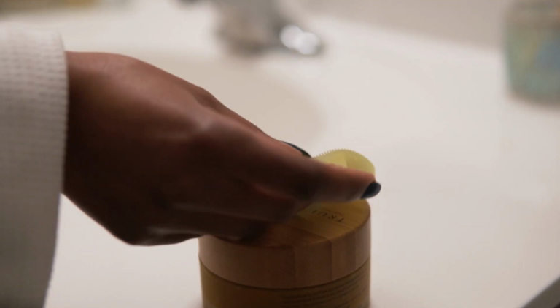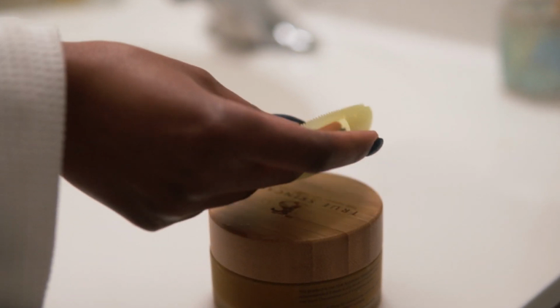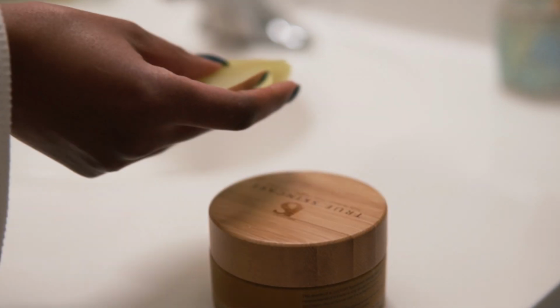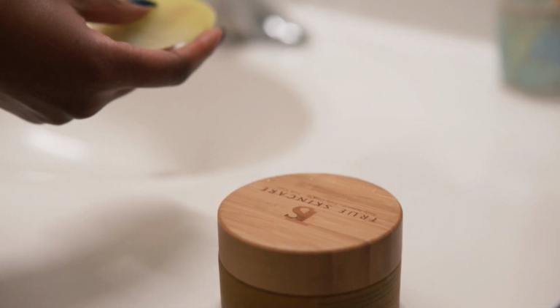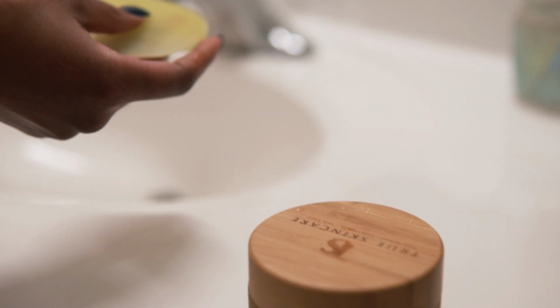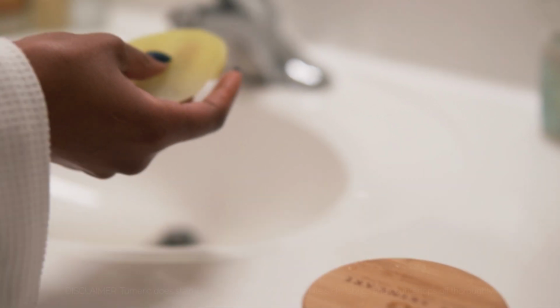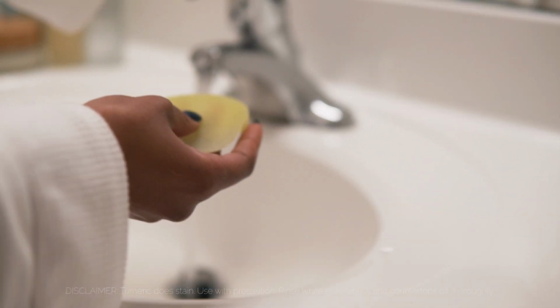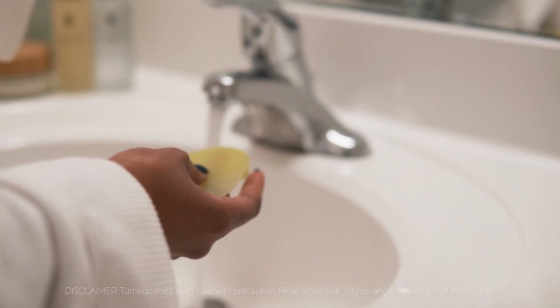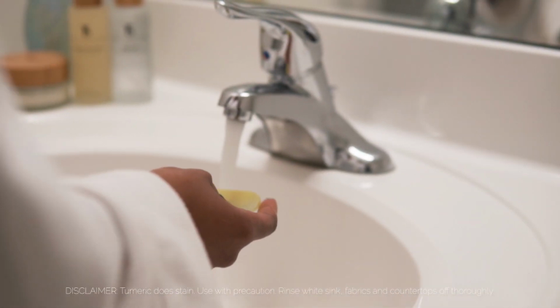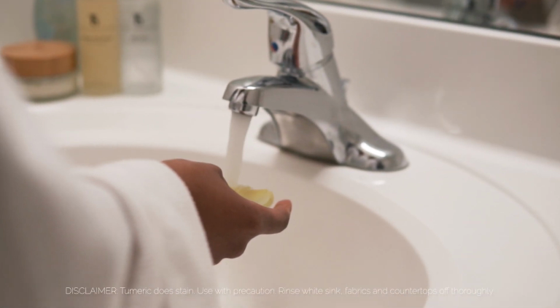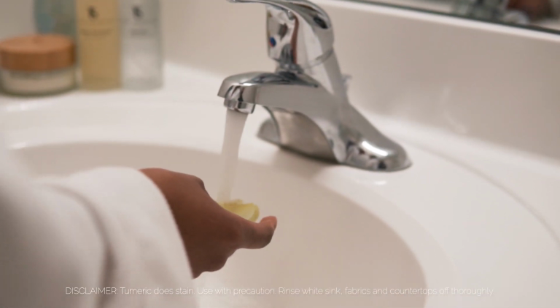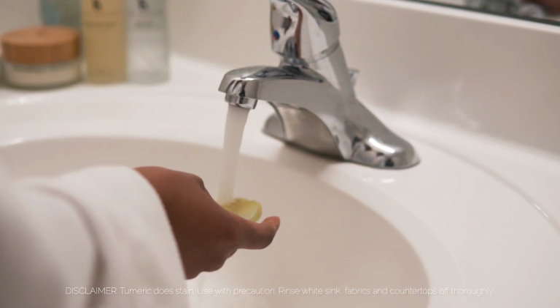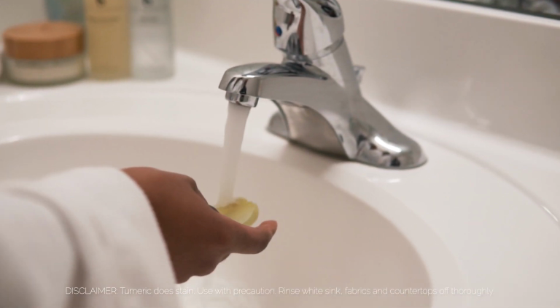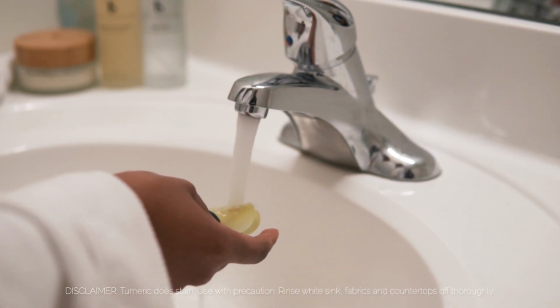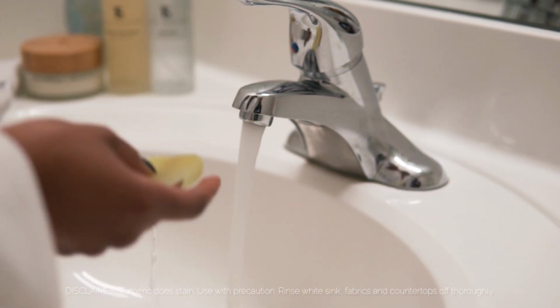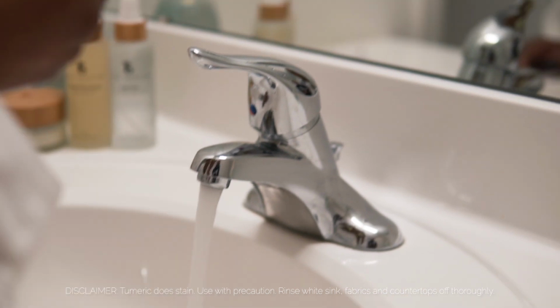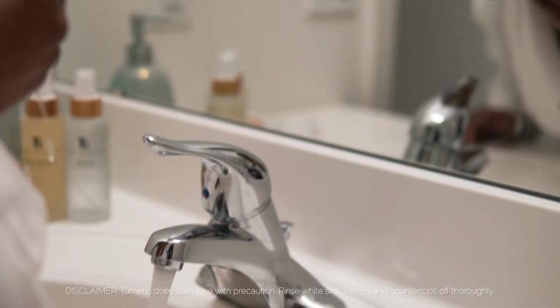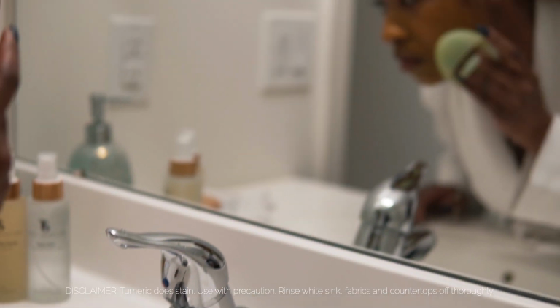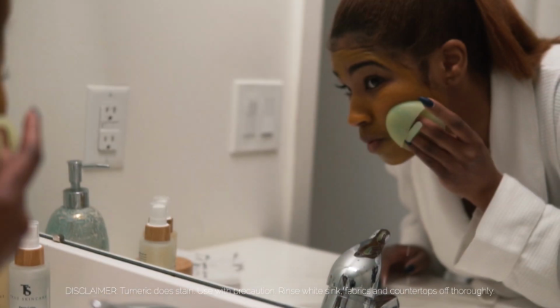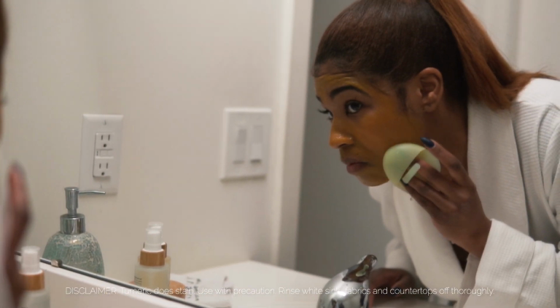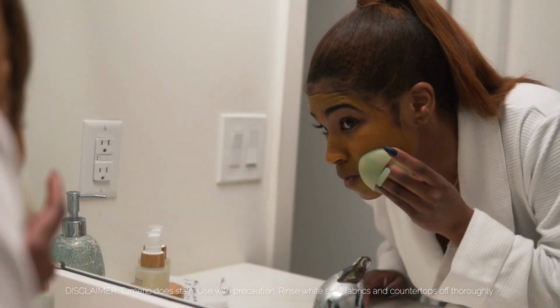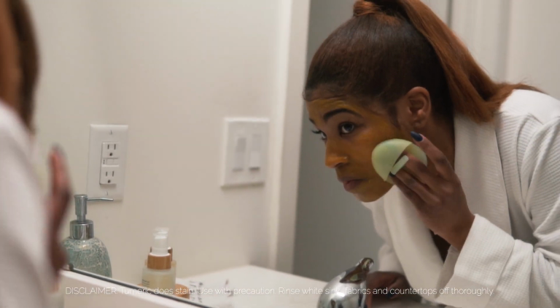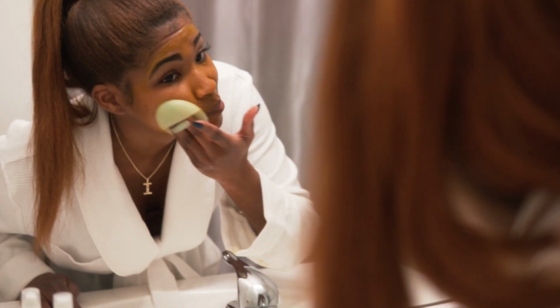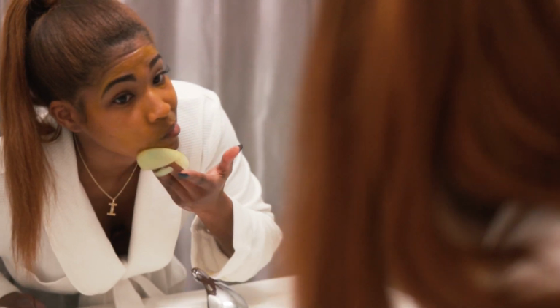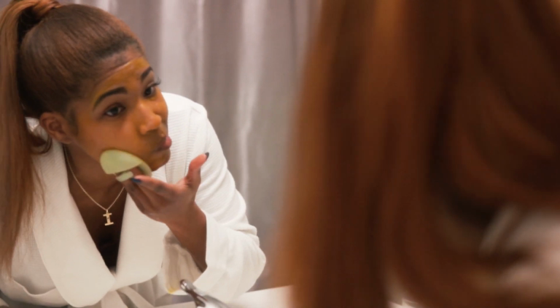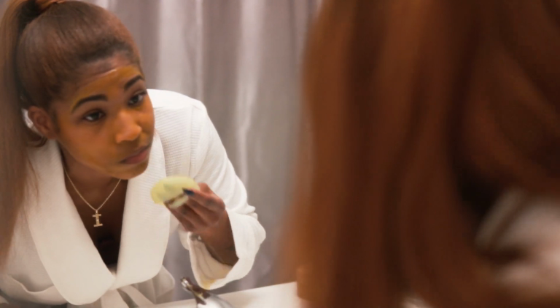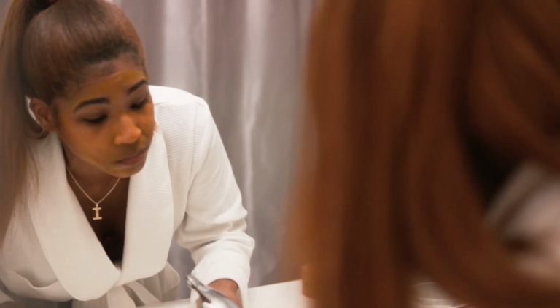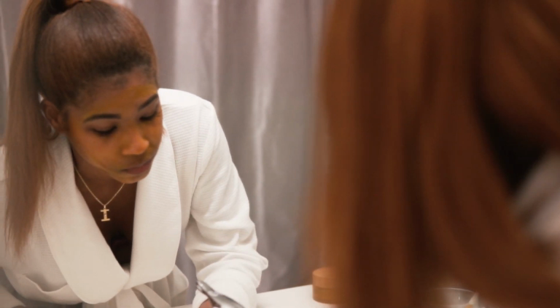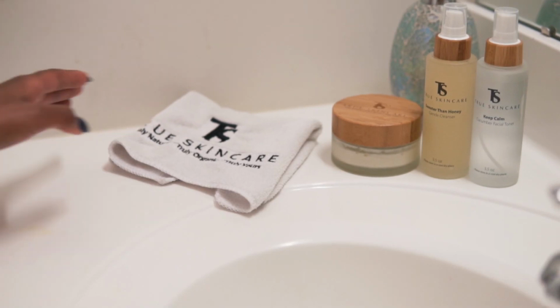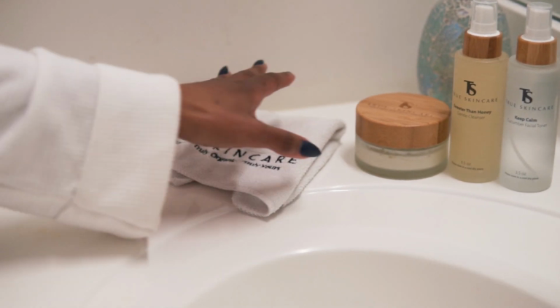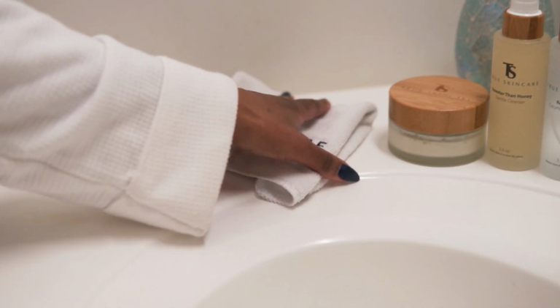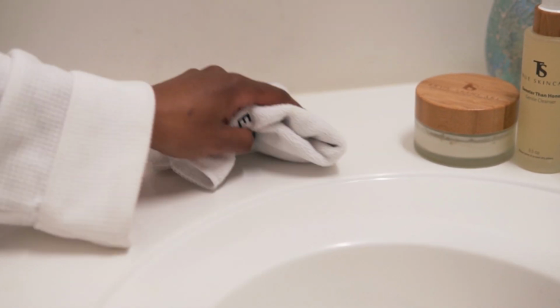When time is up, rinse off well with warm water using our gentle facial brush in a circular motion. Repeat 2-3 times per week for best results.